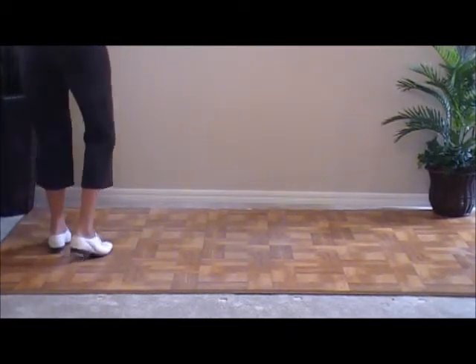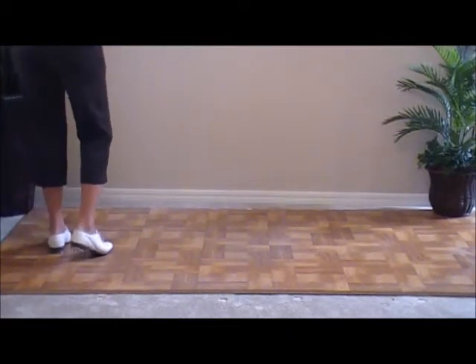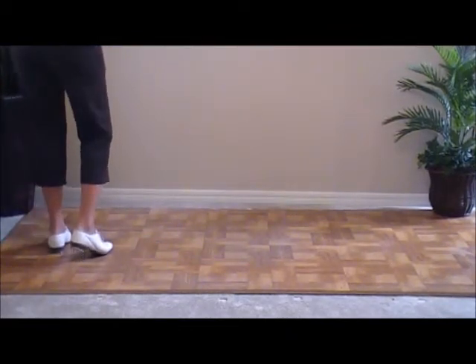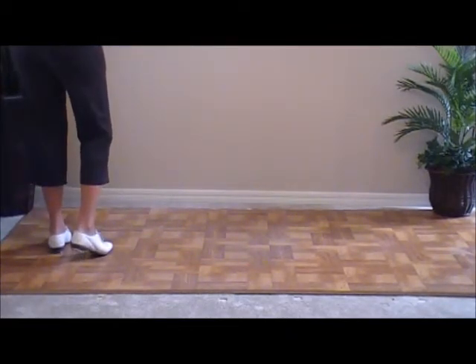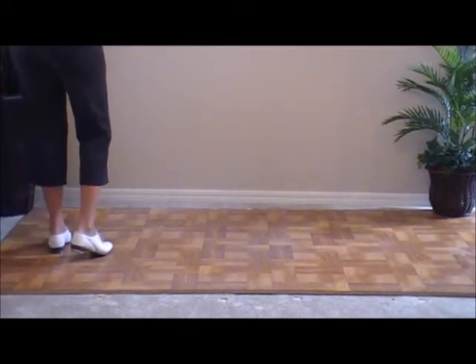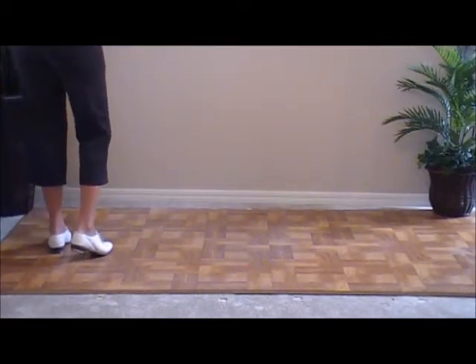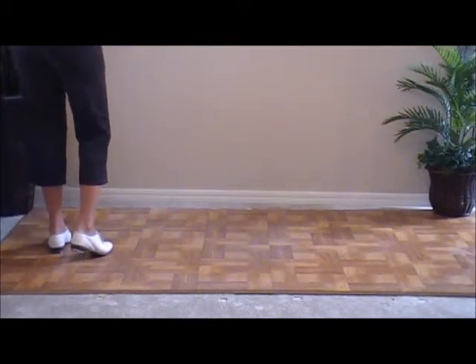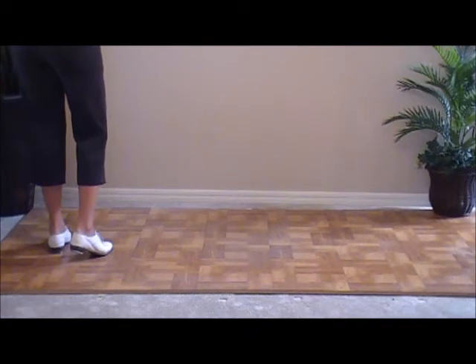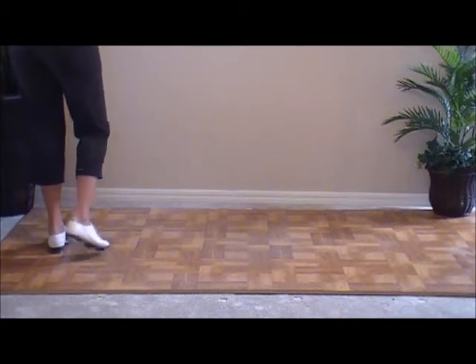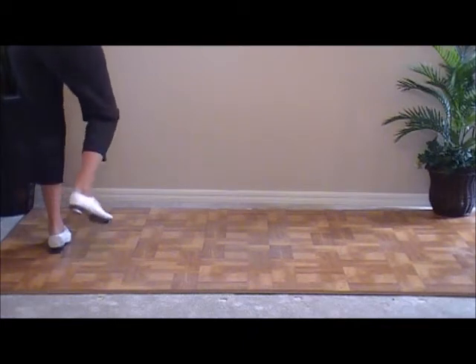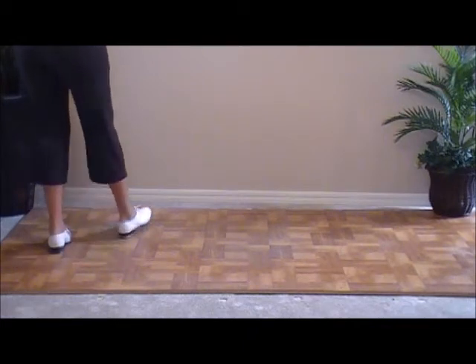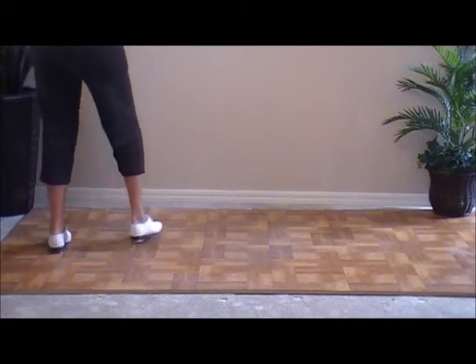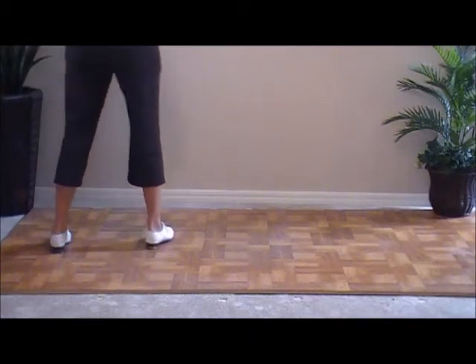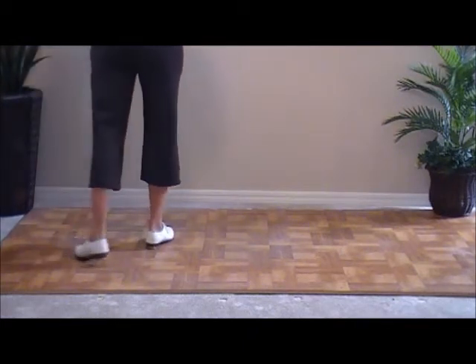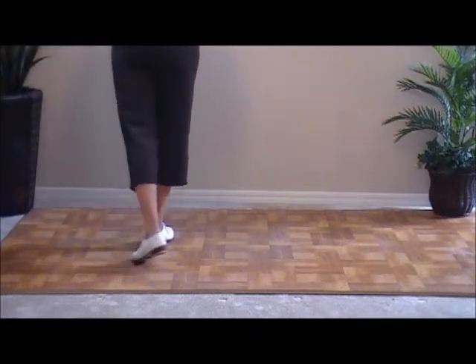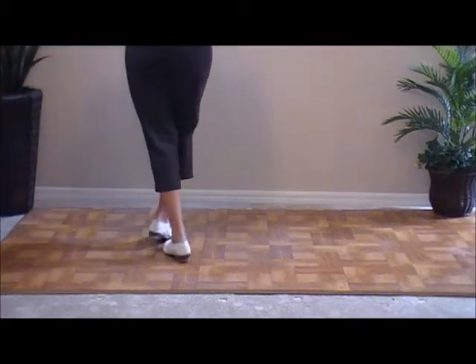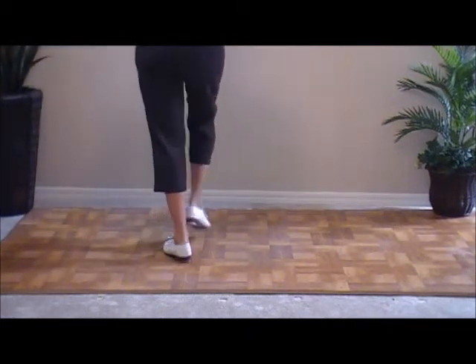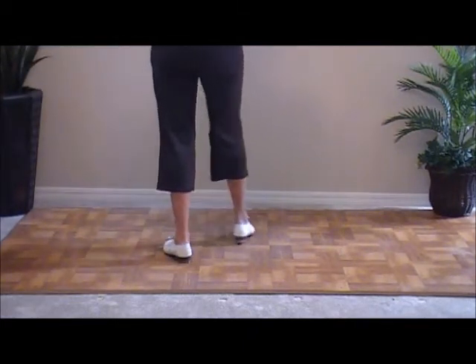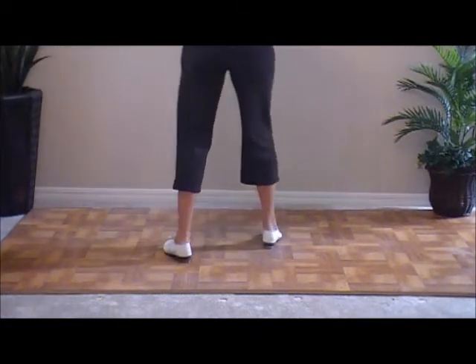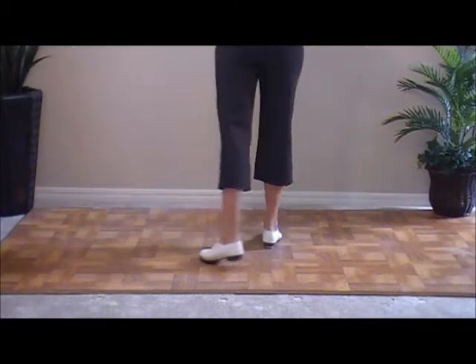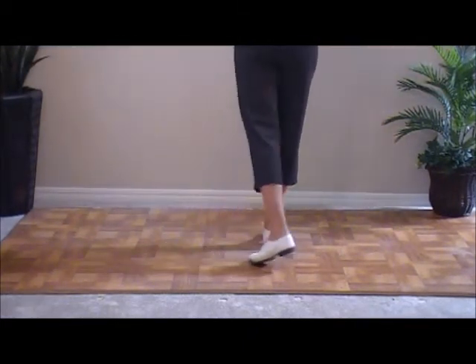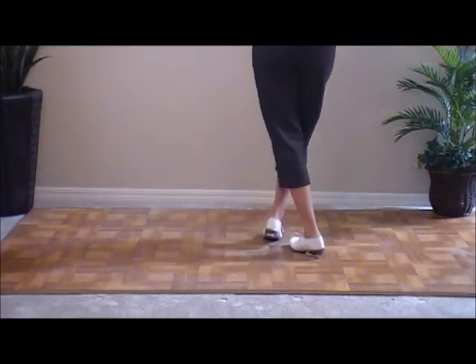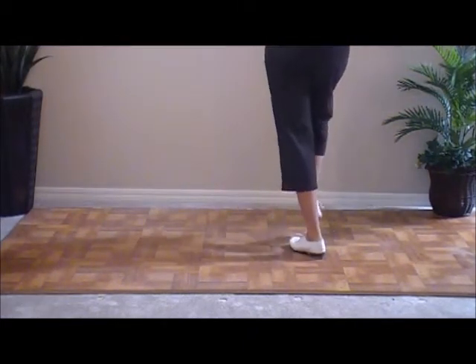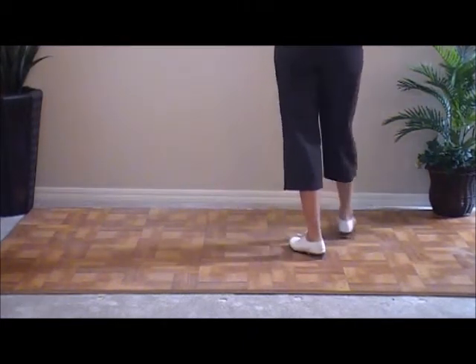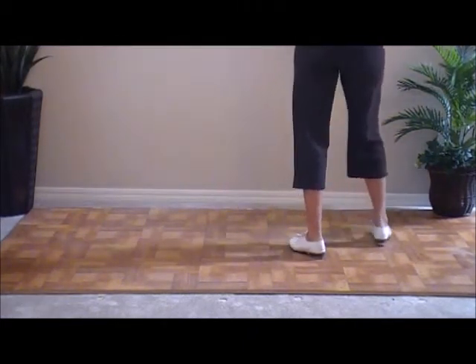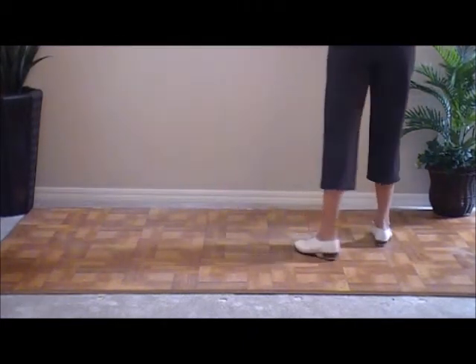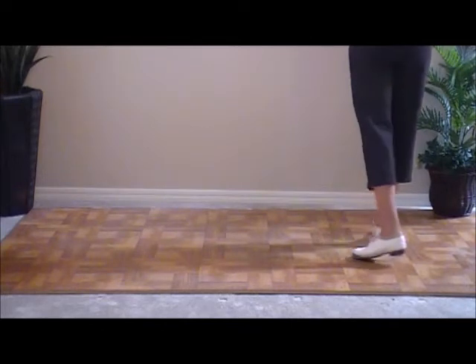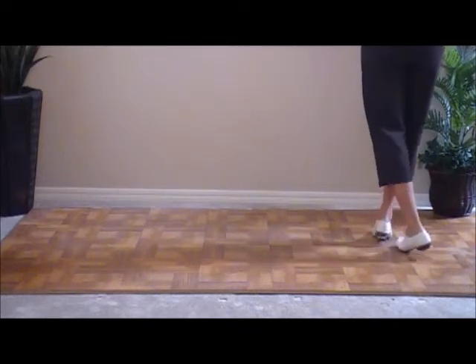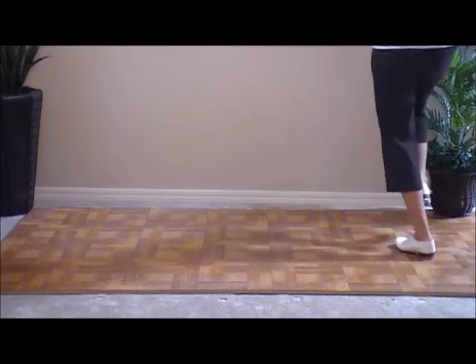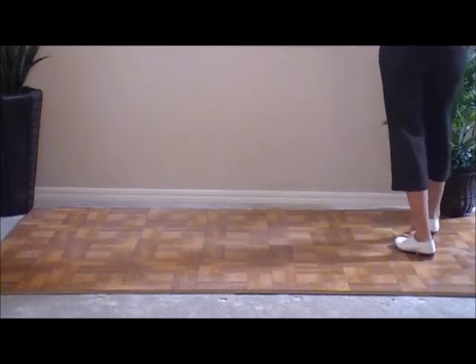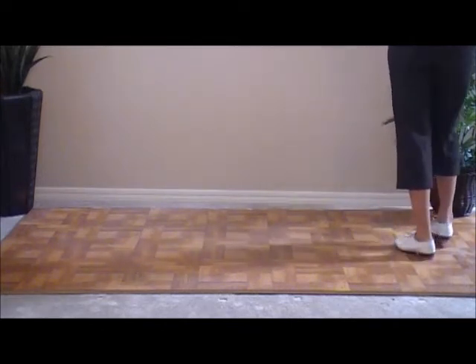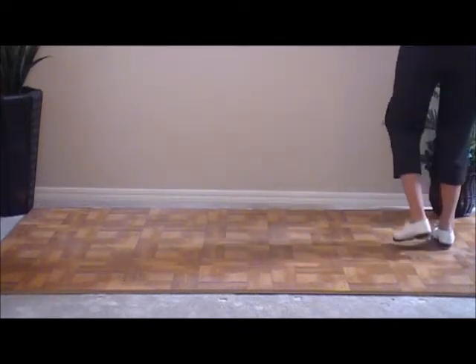Right foot — same thing. Ready, go. Double step, slur and step. Double step, slur and step. Double step, slur and step. And a basic.